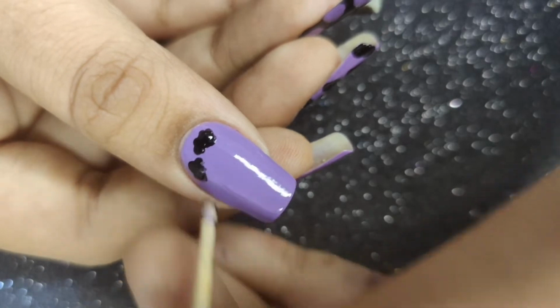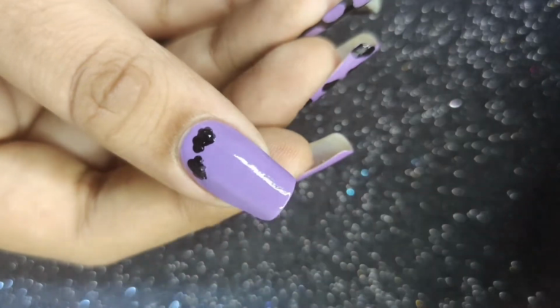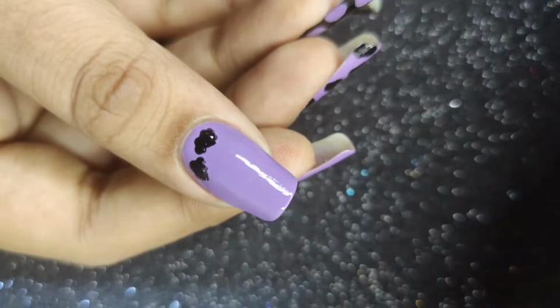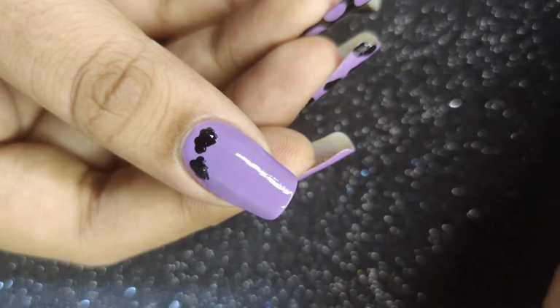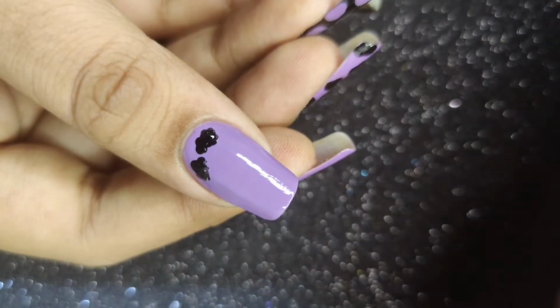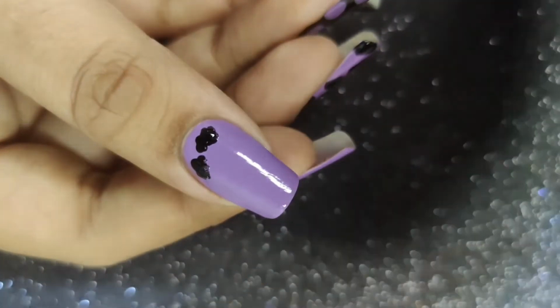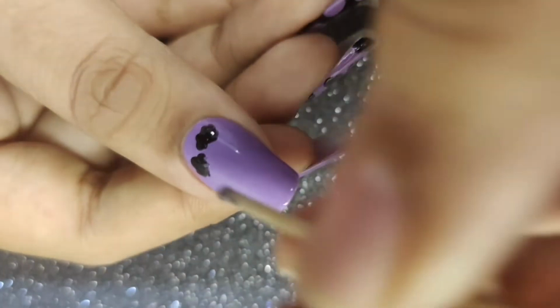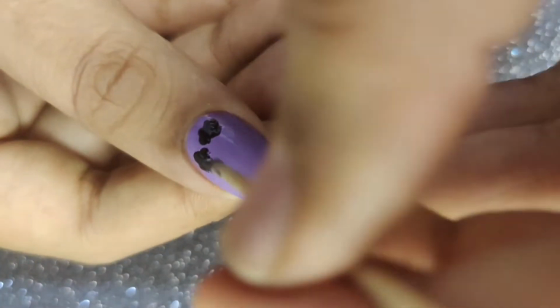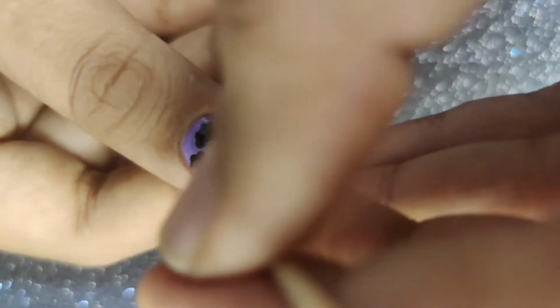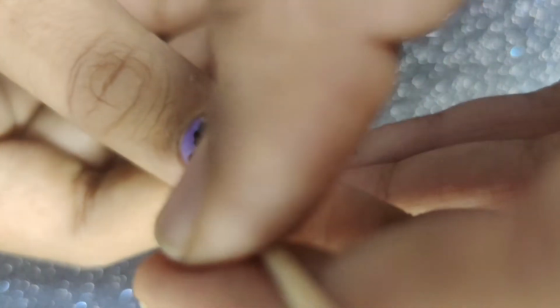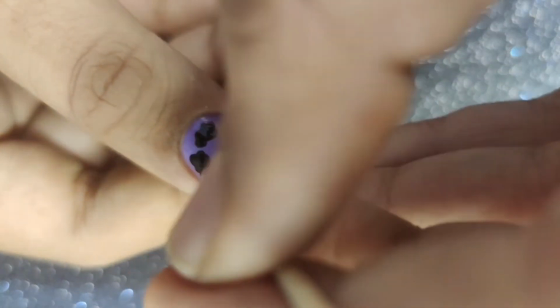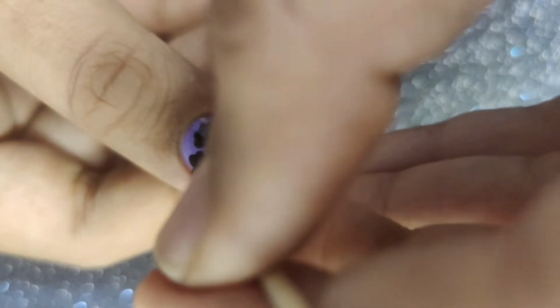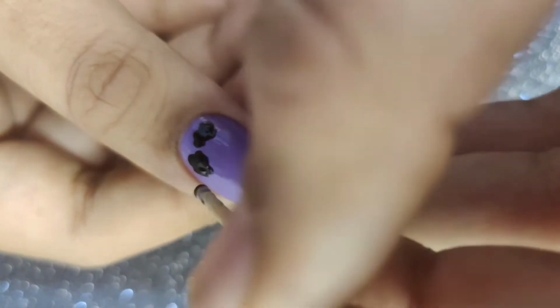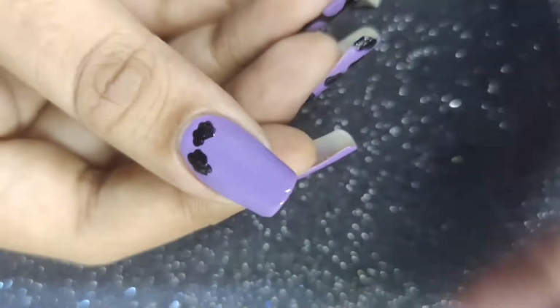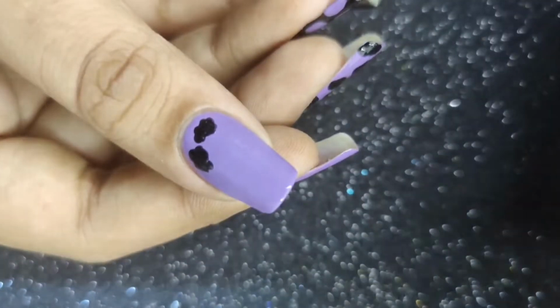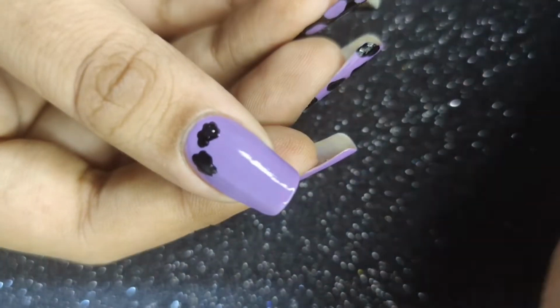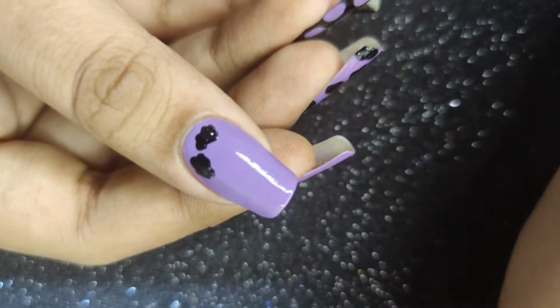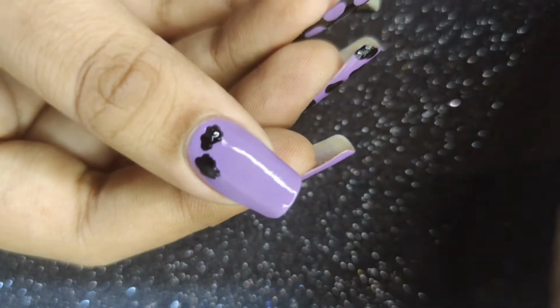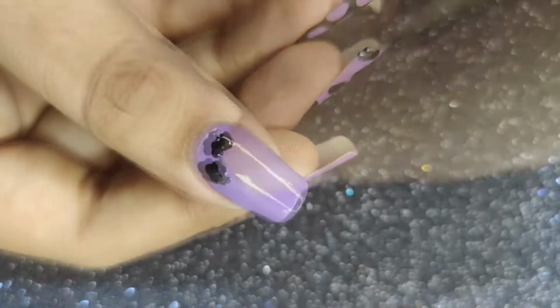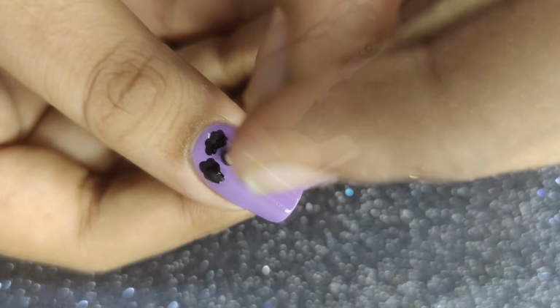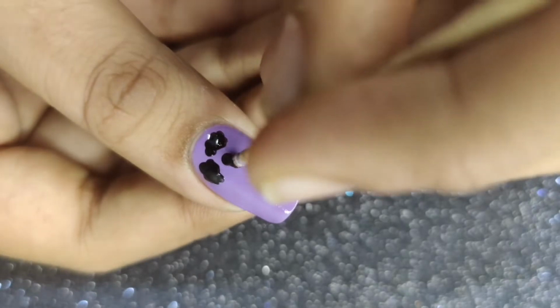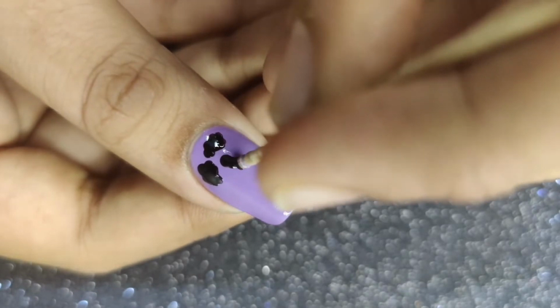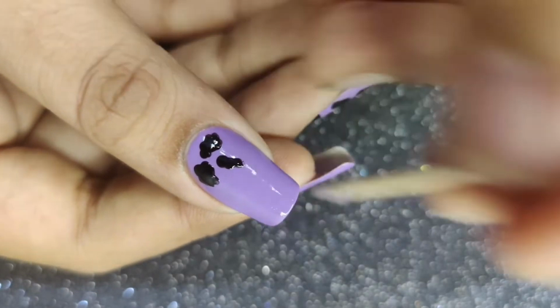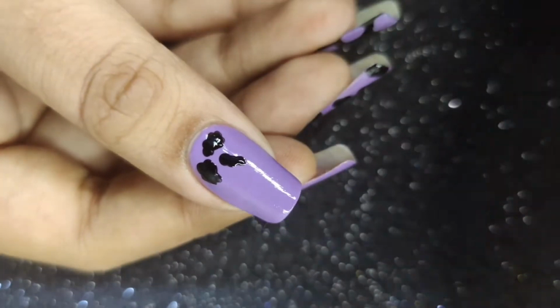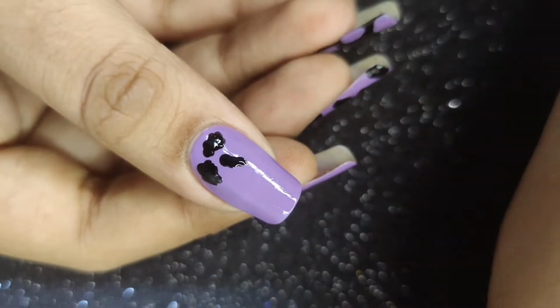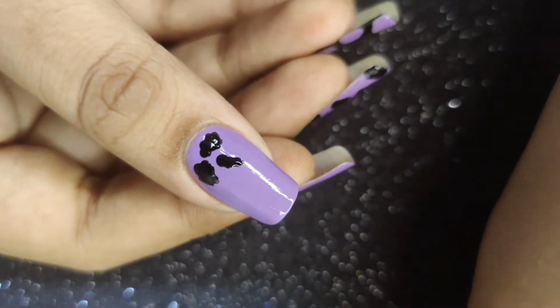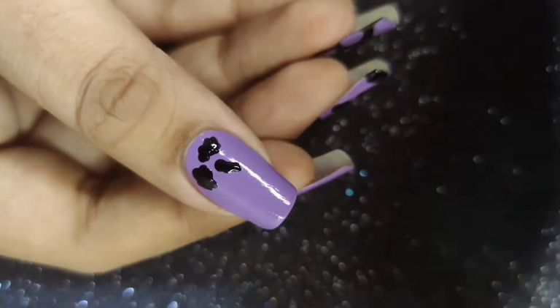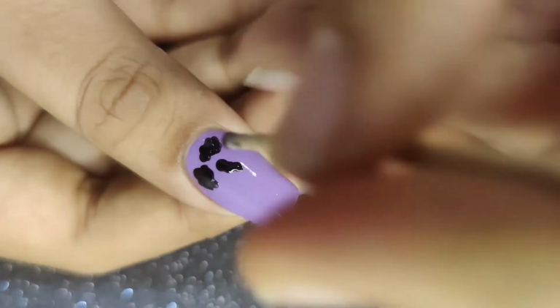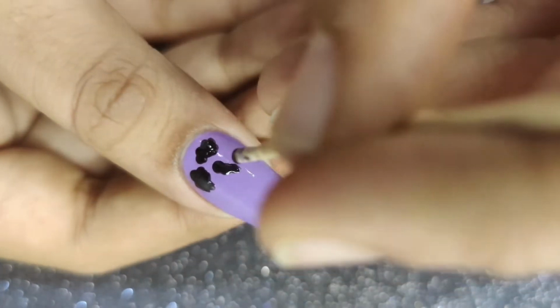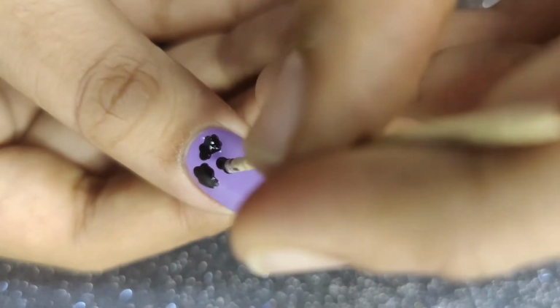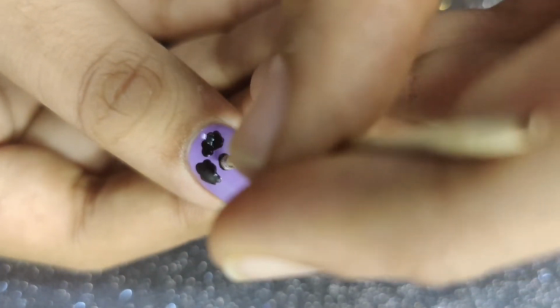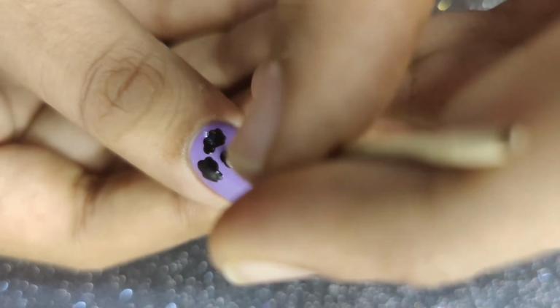All I'm going to do is dip the toothpick in some nail polish and create a cow print pattern on my nail, as shown.